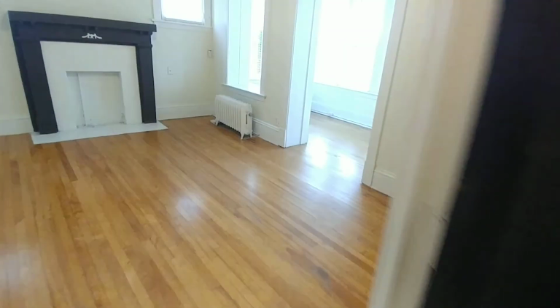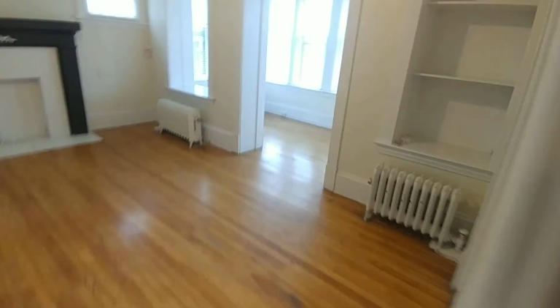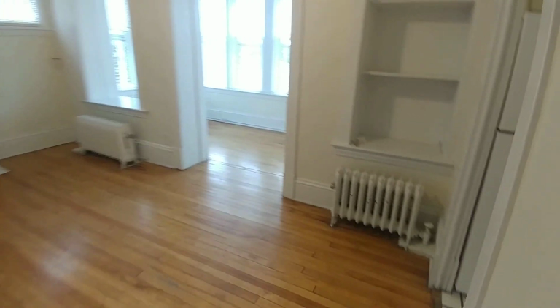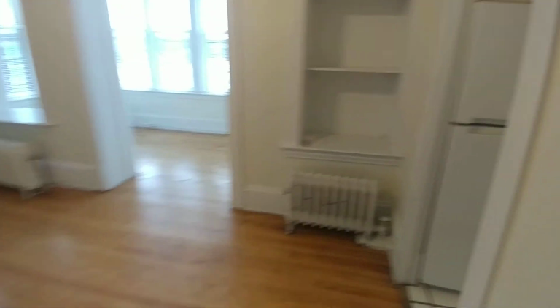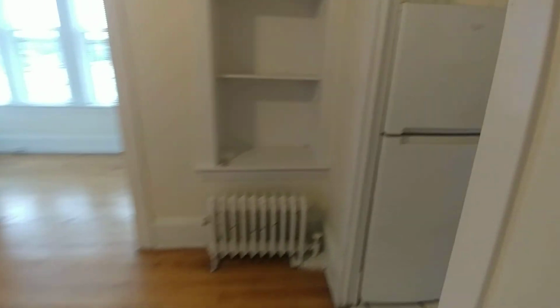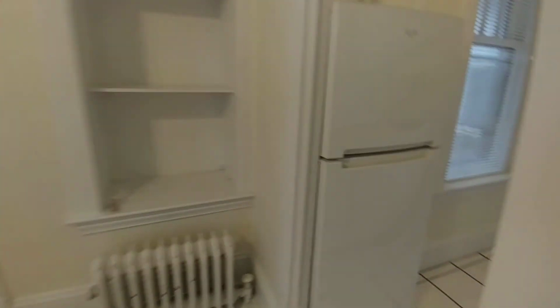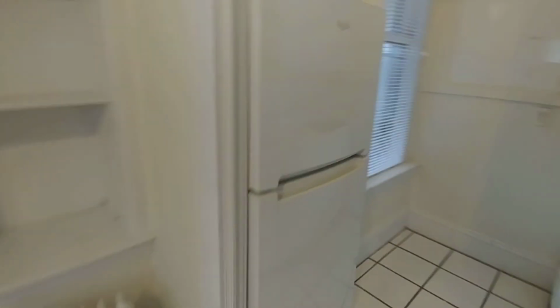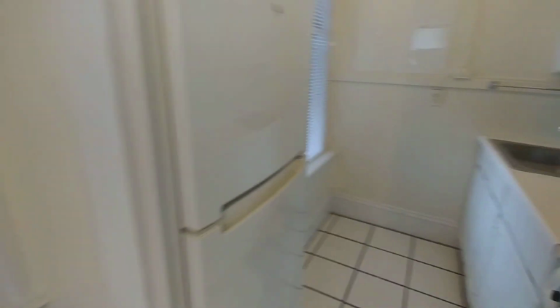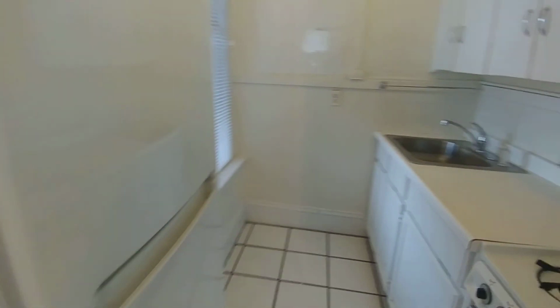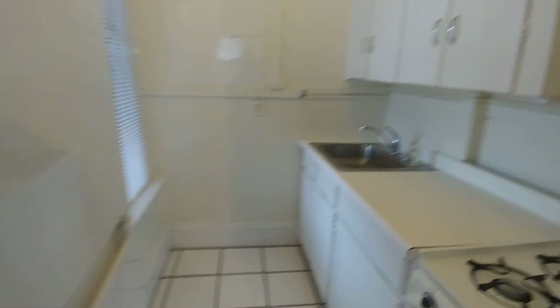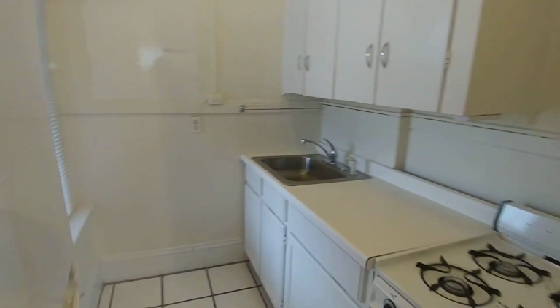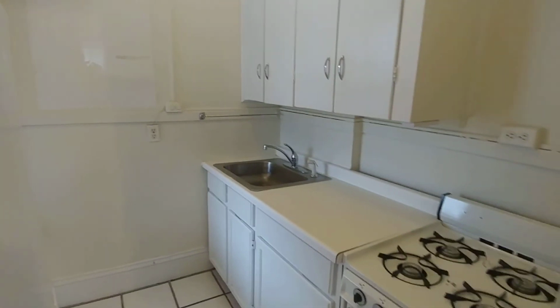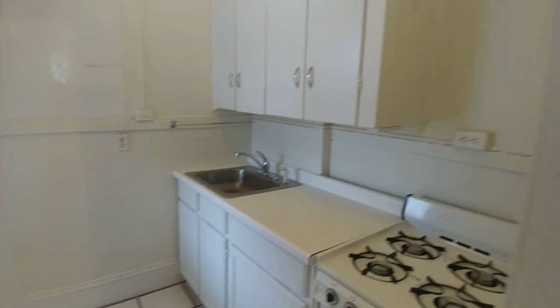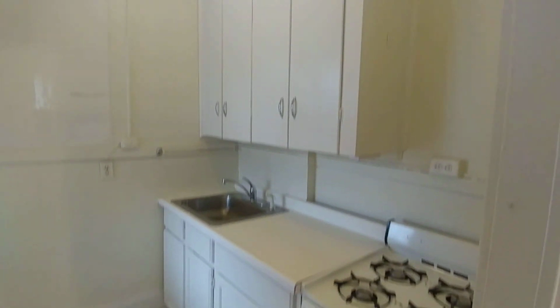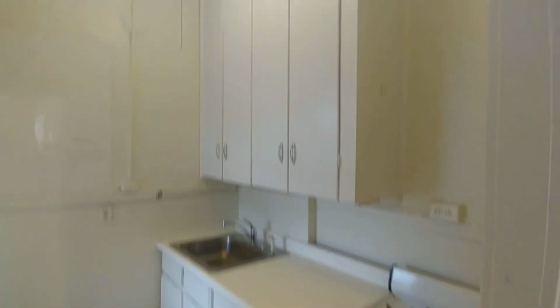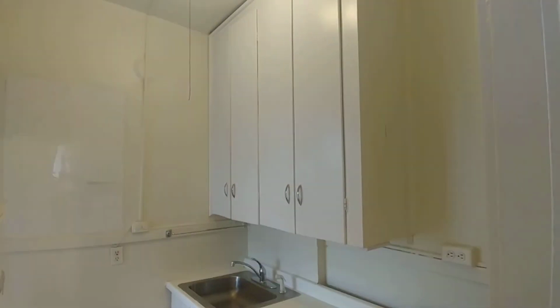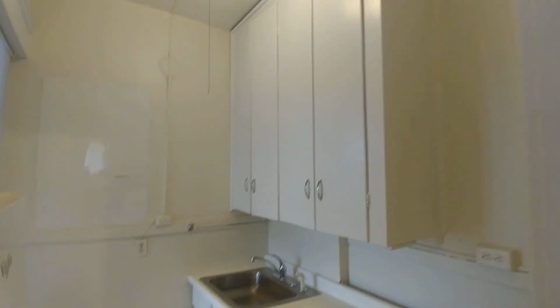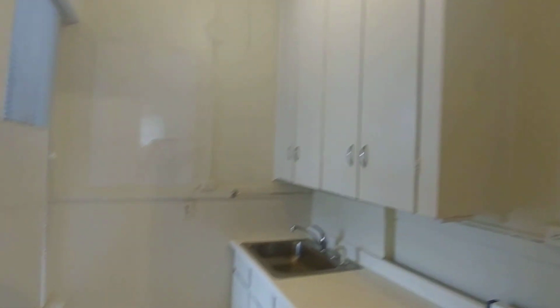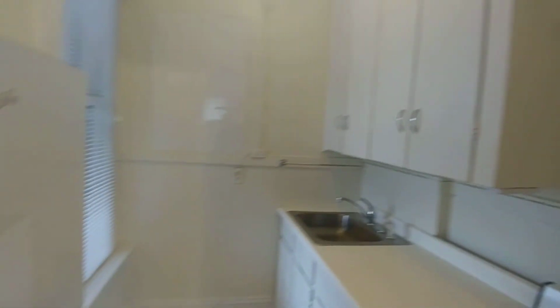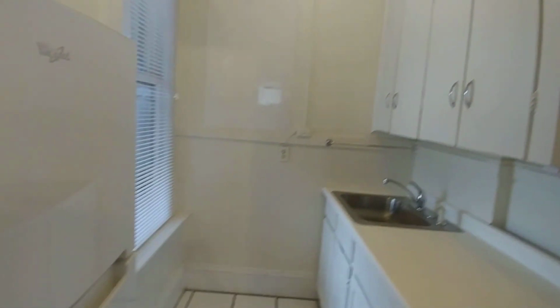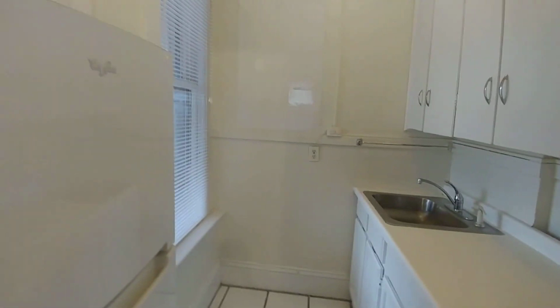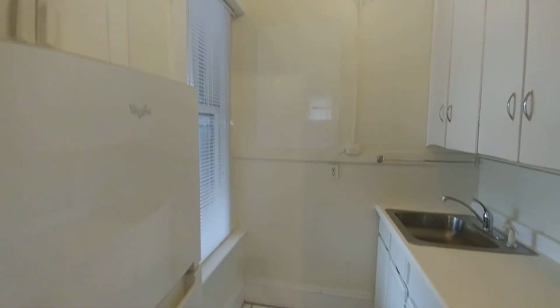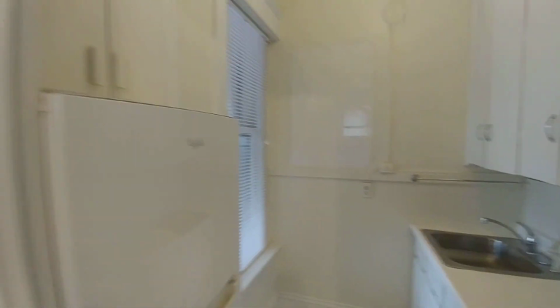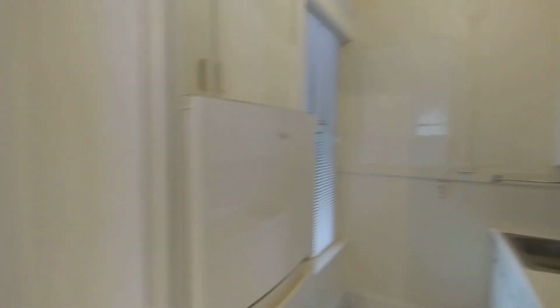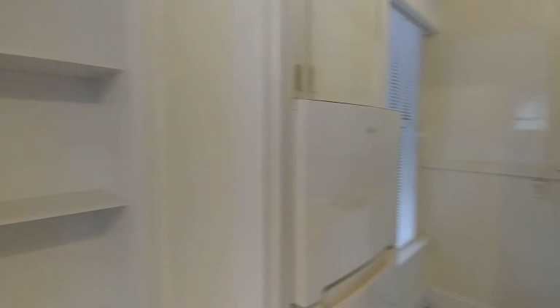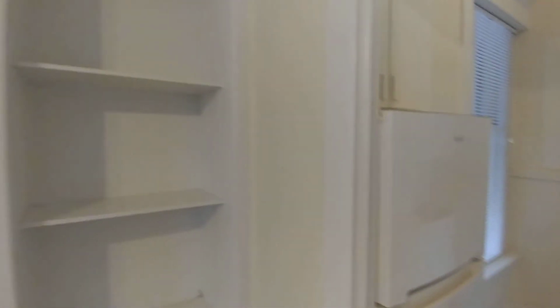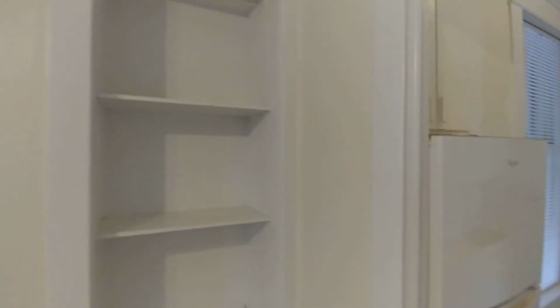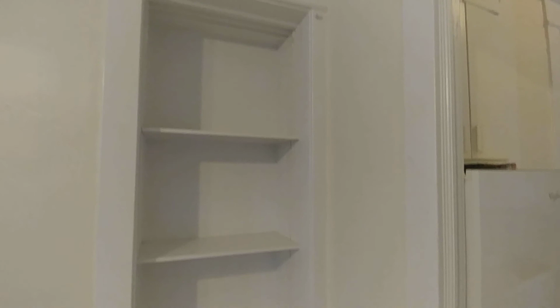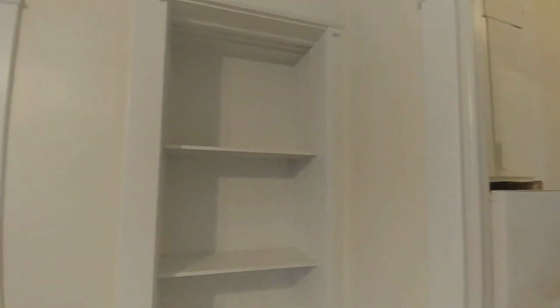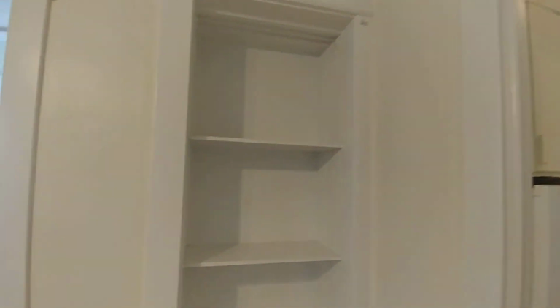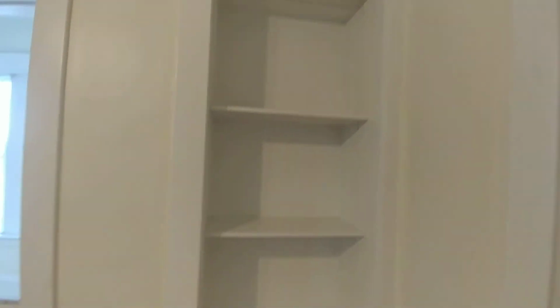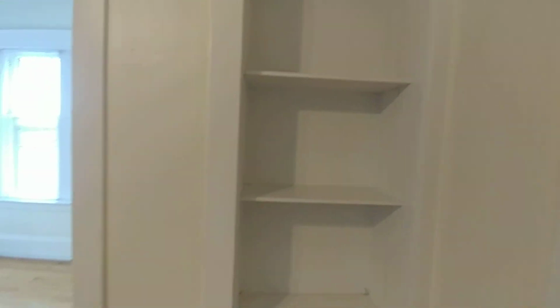Next to the bathroom is the kitchen. Plenty of counter space and storage space. There's a window so it's very bright, and then directly outside the kitchen are some built-ins.